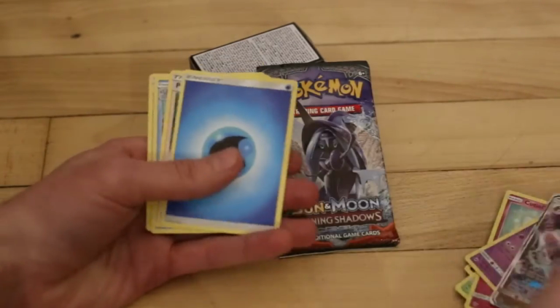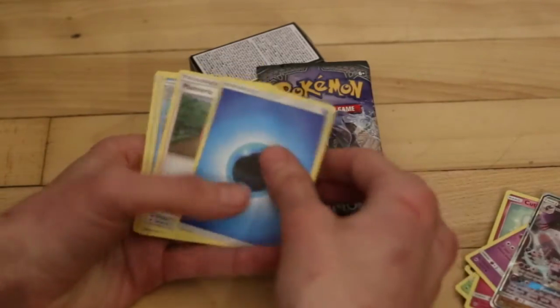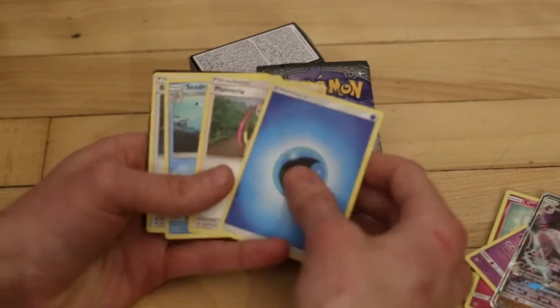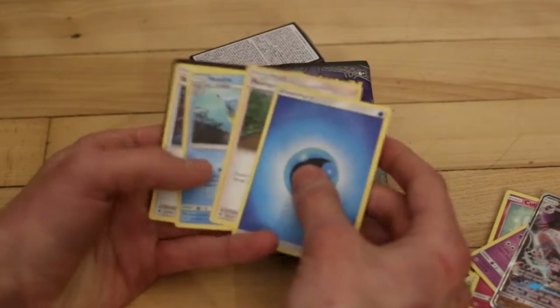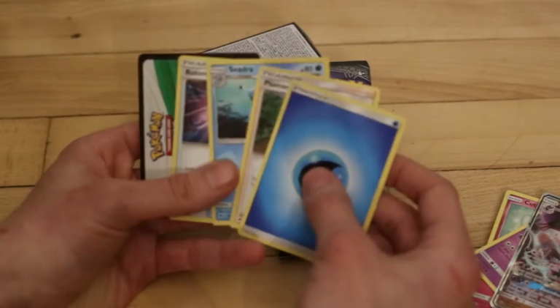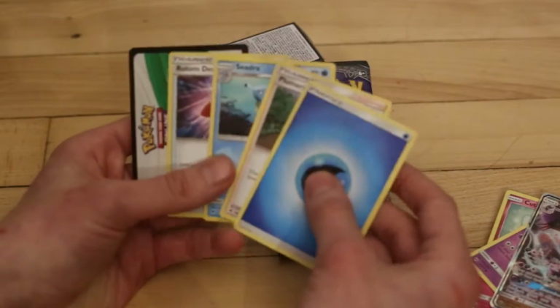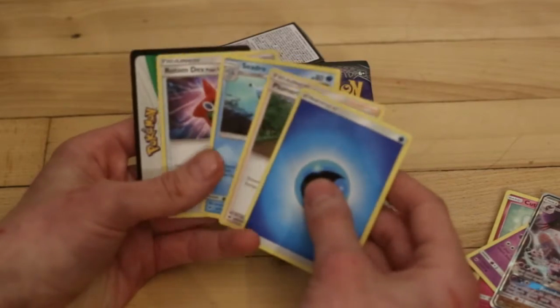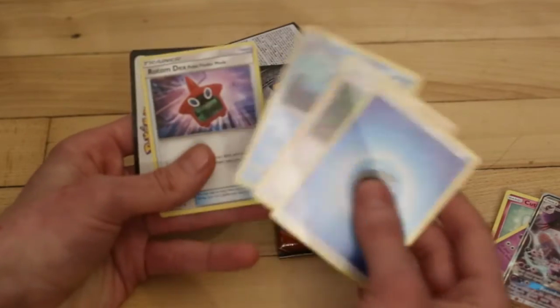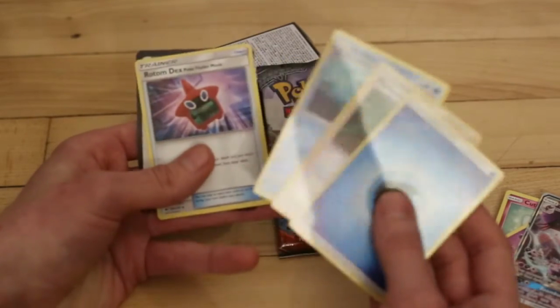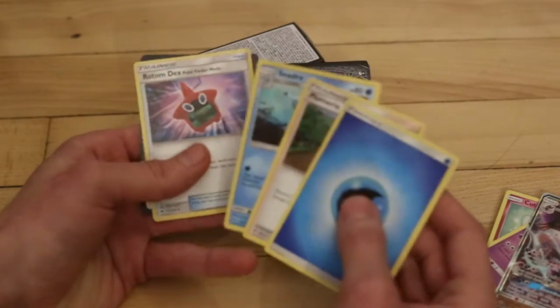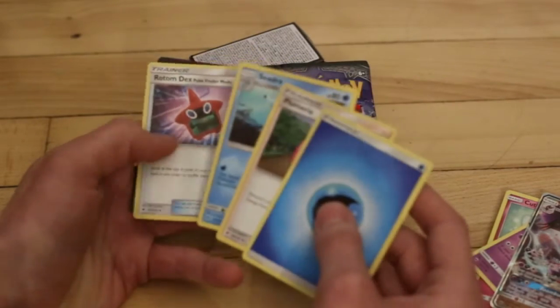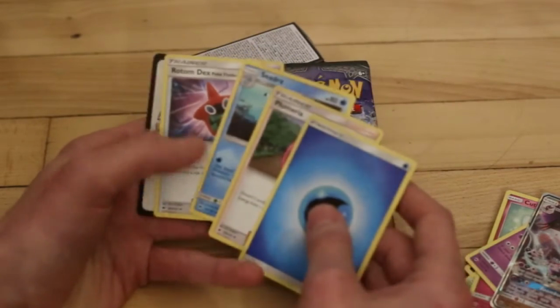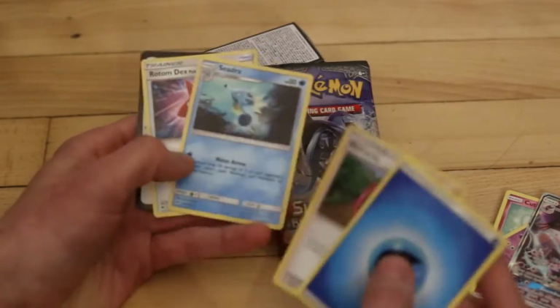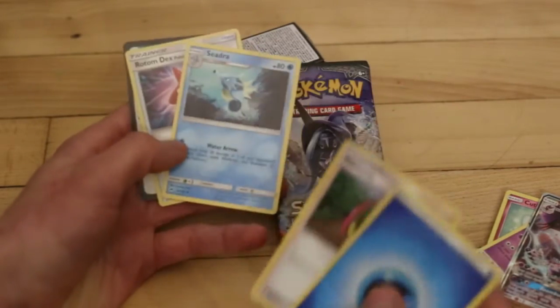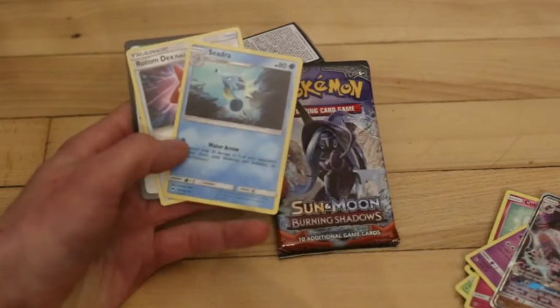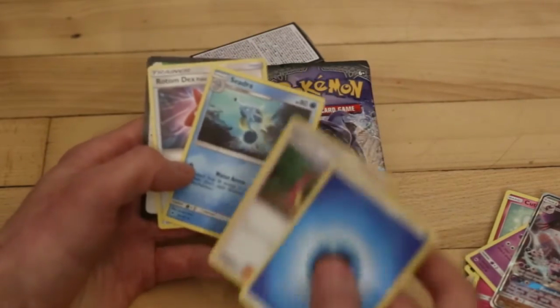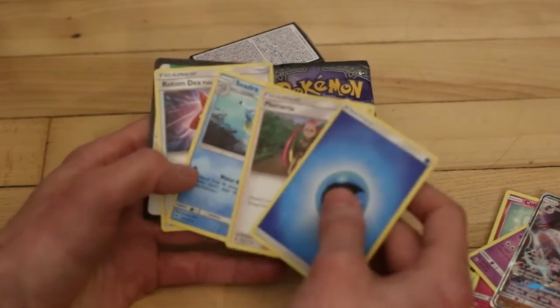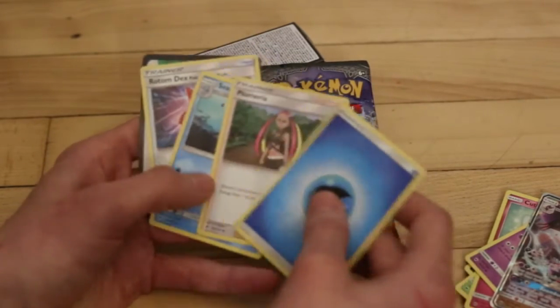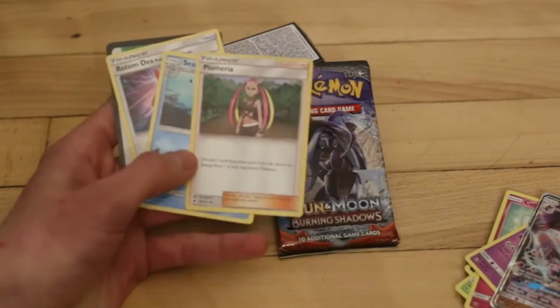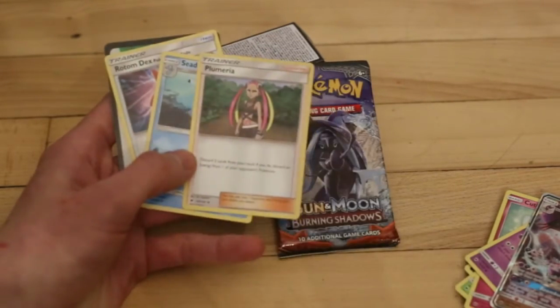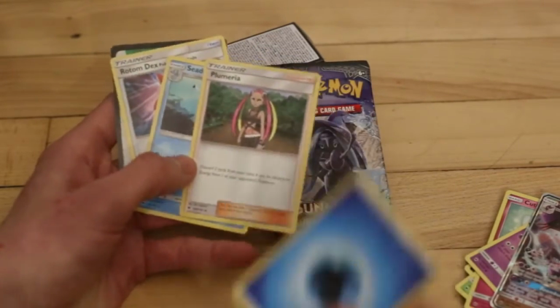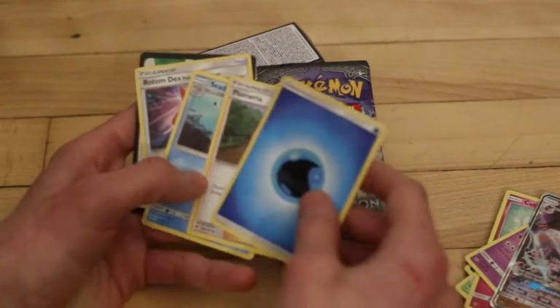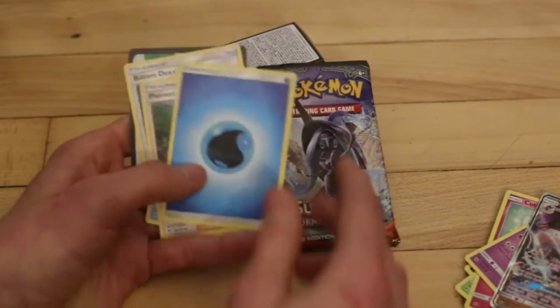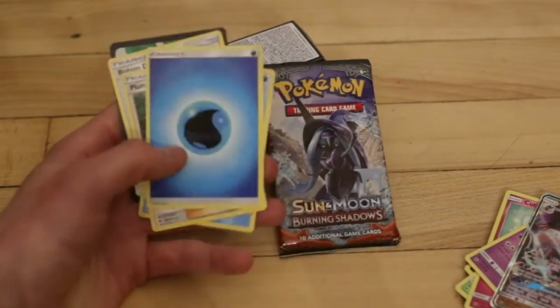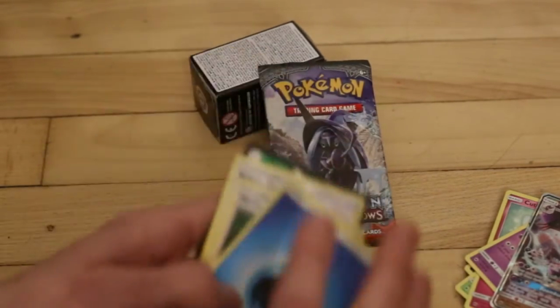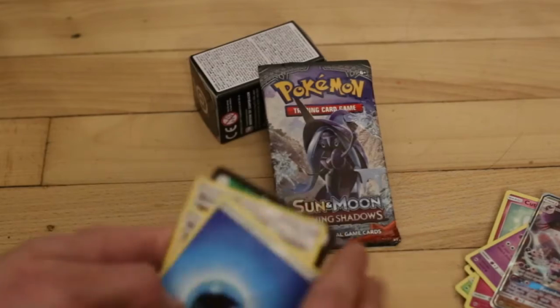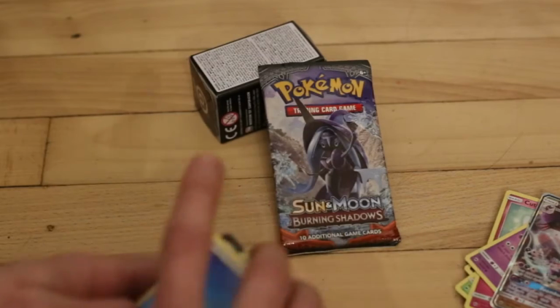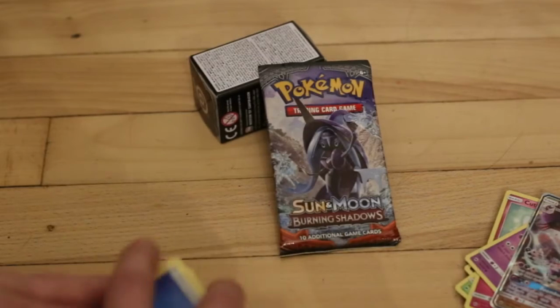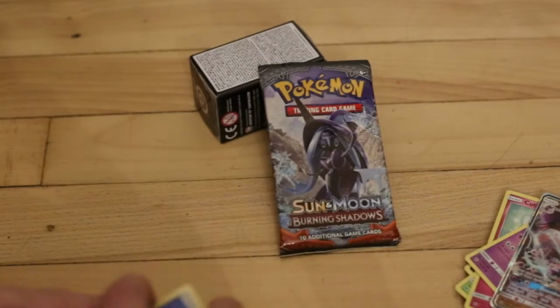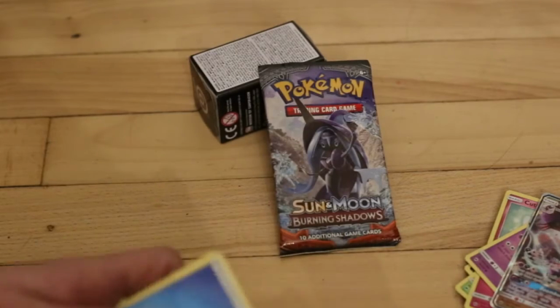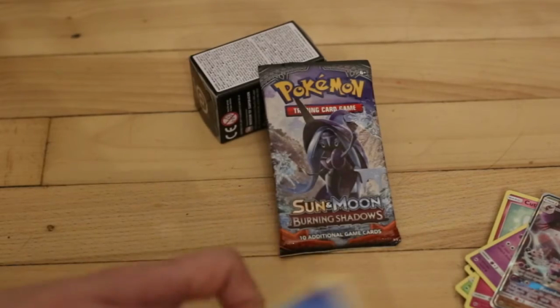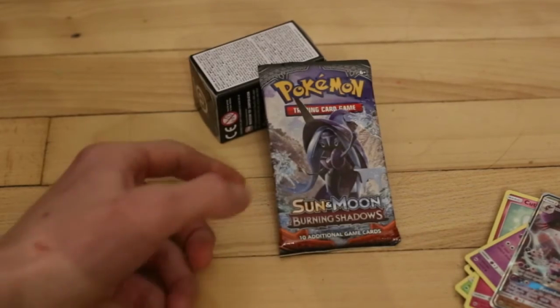And there's four cards from the back. We got a Rompton DX — that's cool. A Seedra. Another one. Charina card and Blue Energy. That's pretty cool.